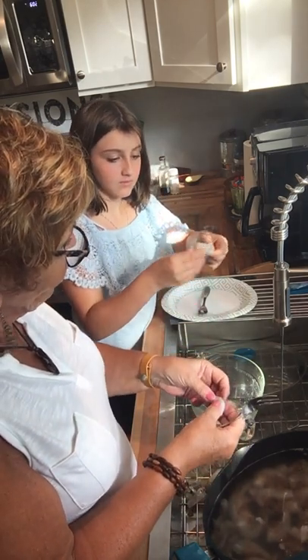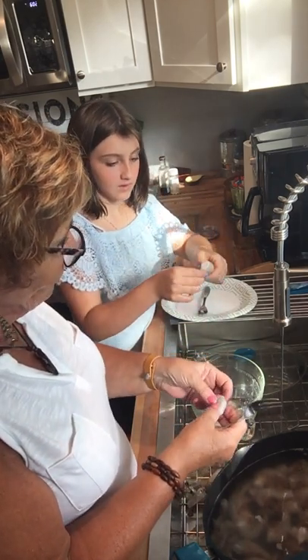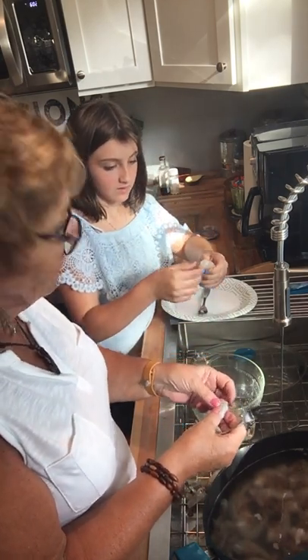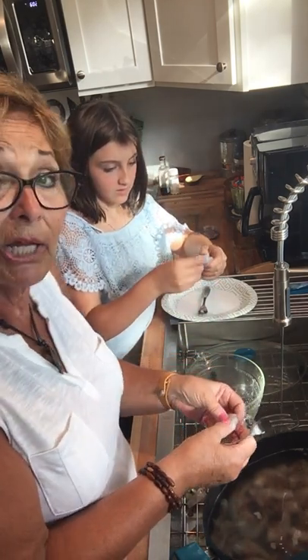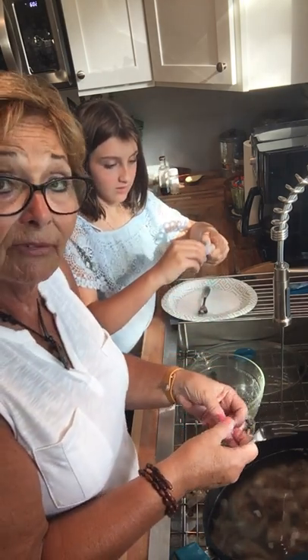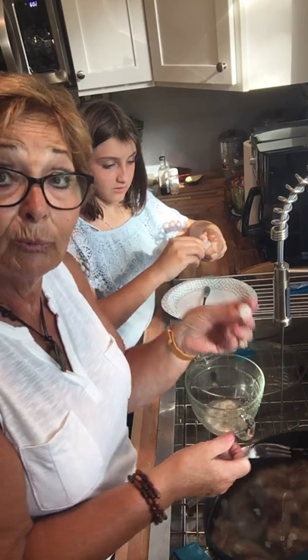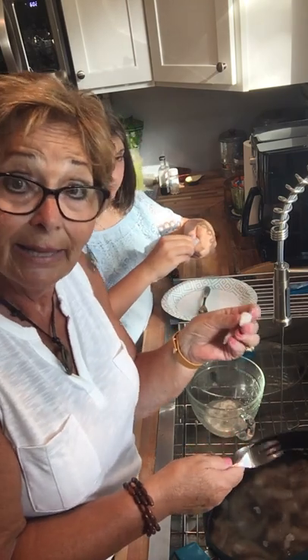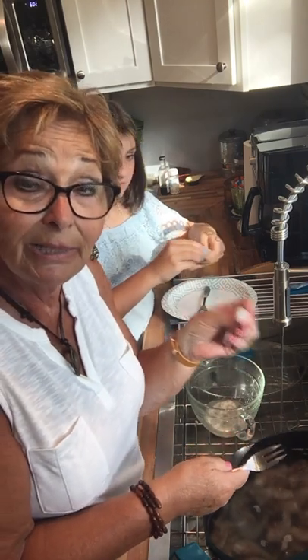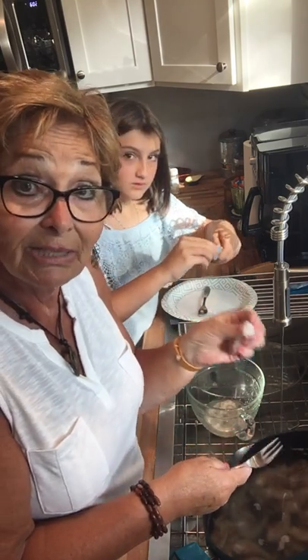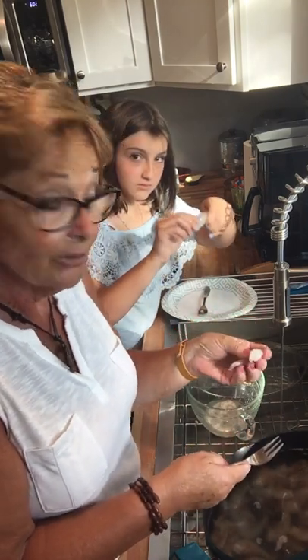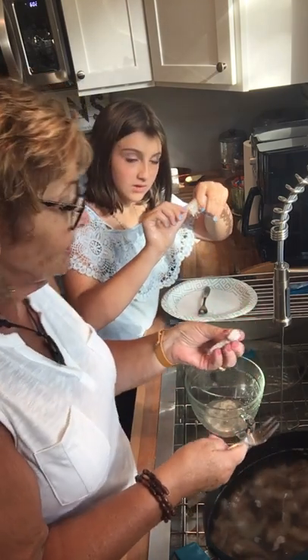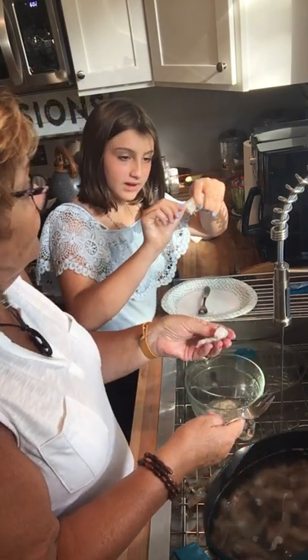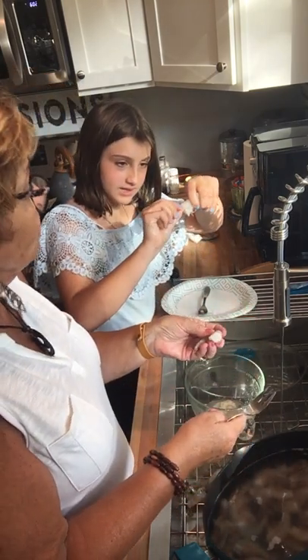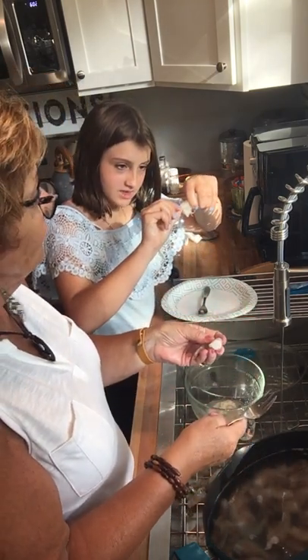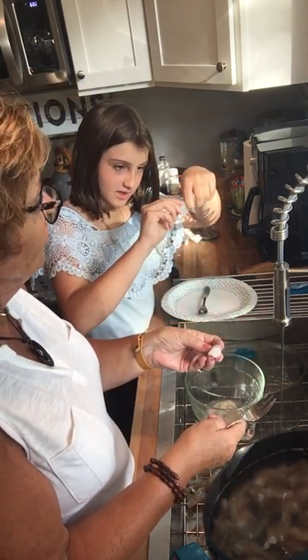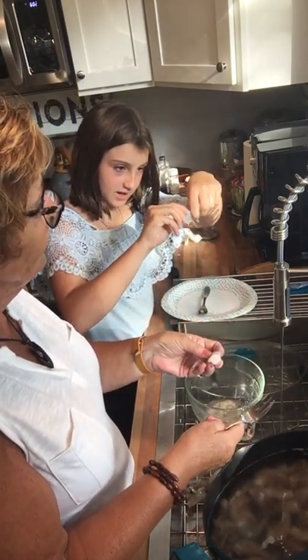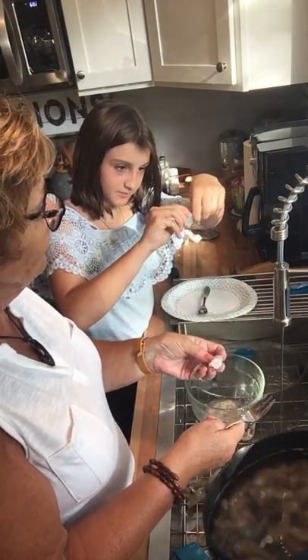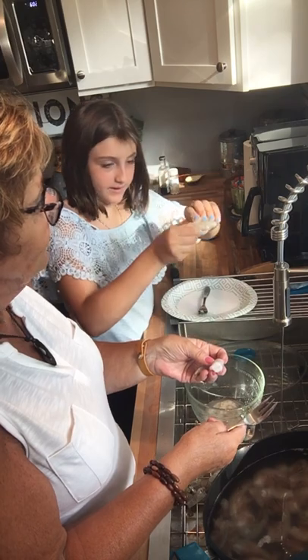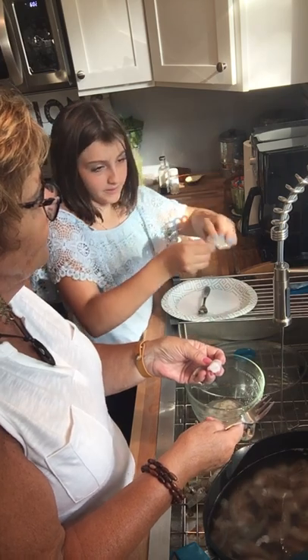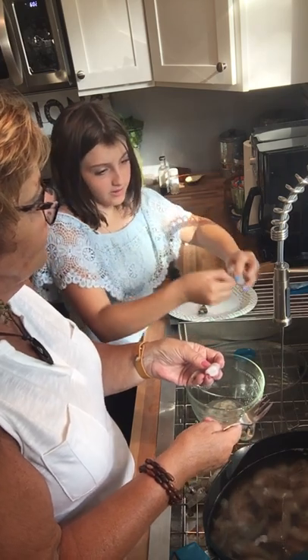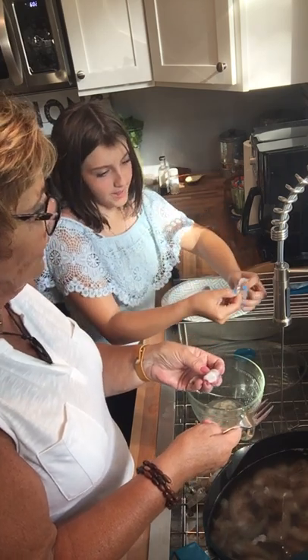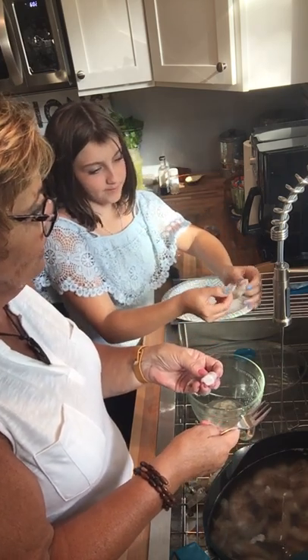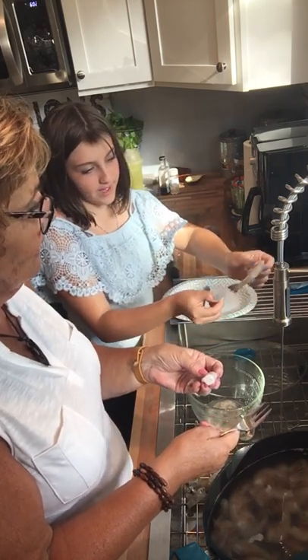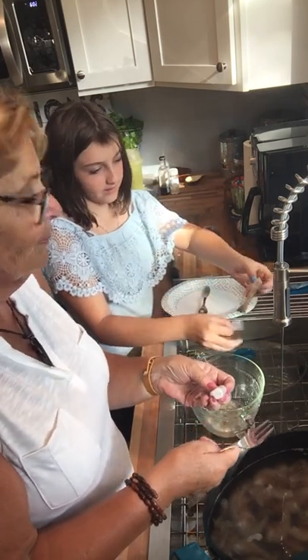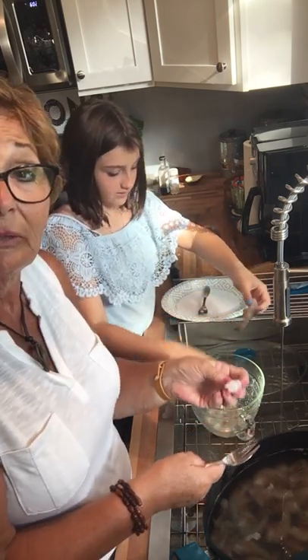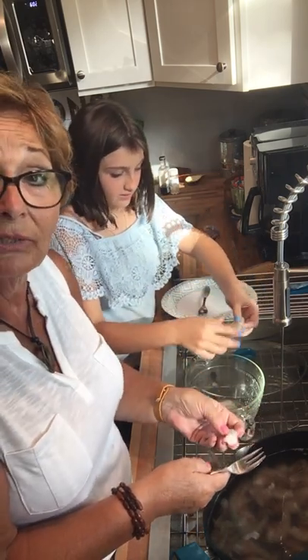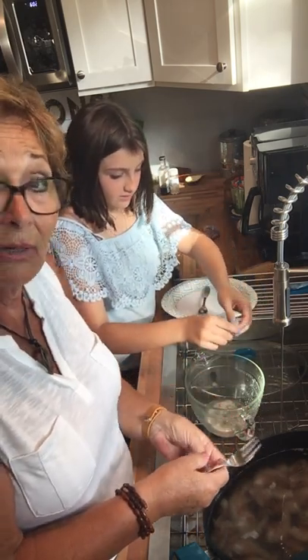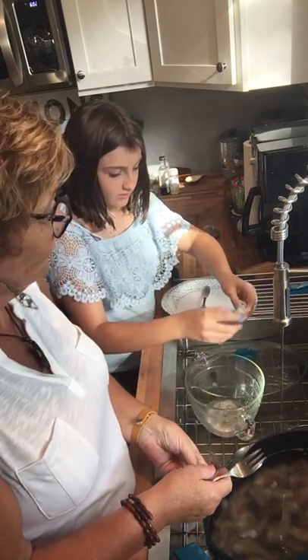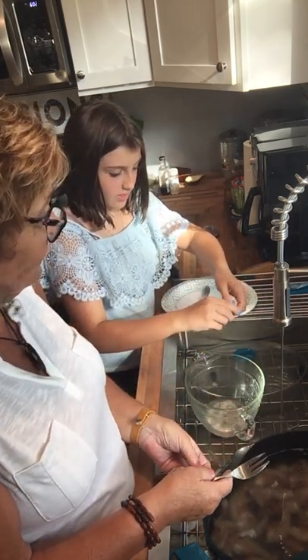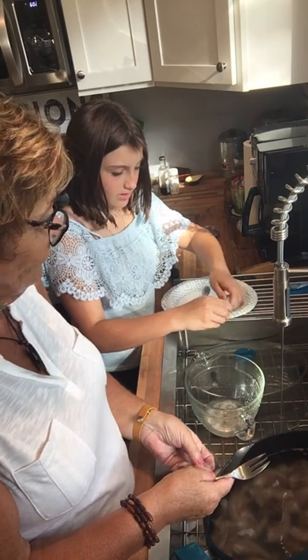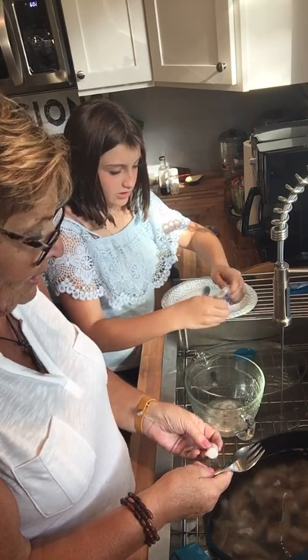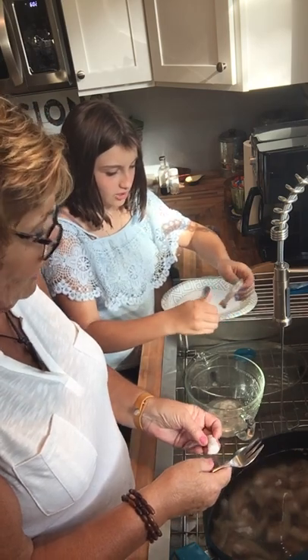She's going to take this shell off. What I do is I take the ends and I kind of break my thumb under it, and then I just break it back. And it peels all the skin off — including the arms.